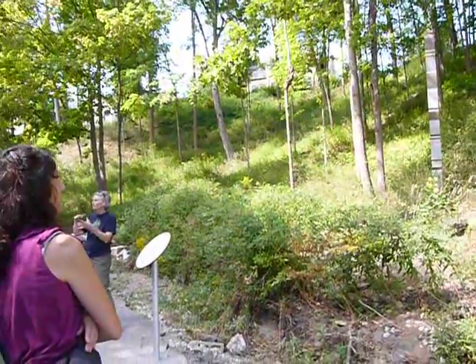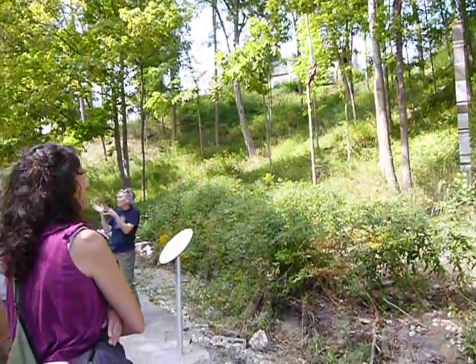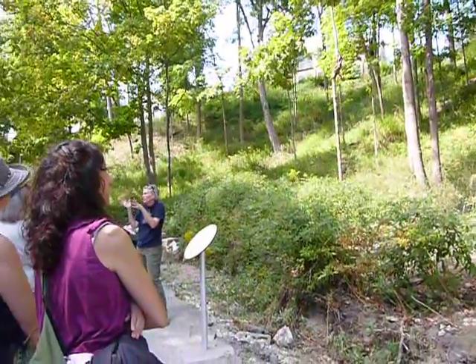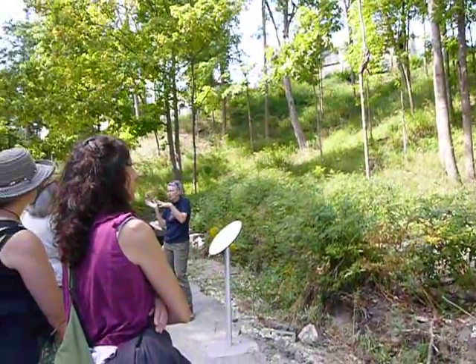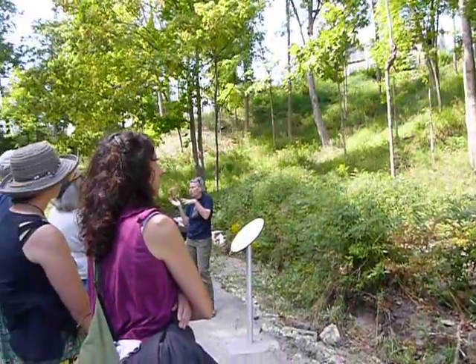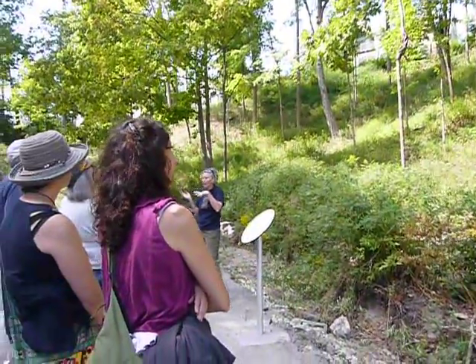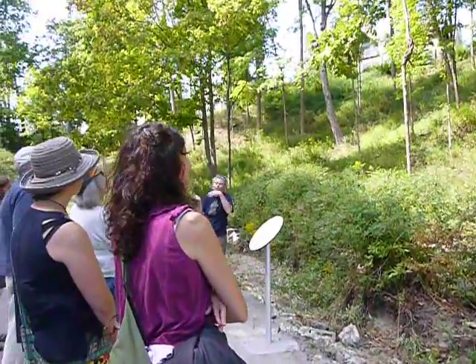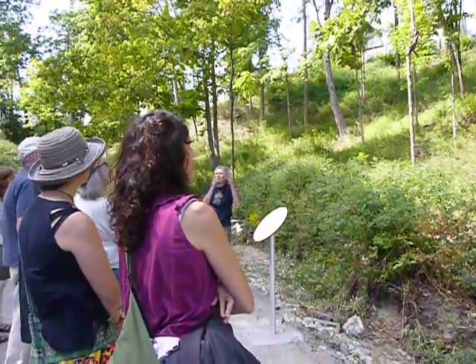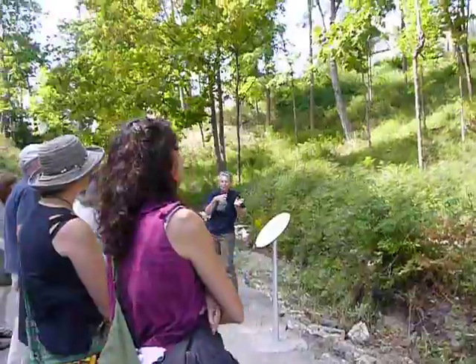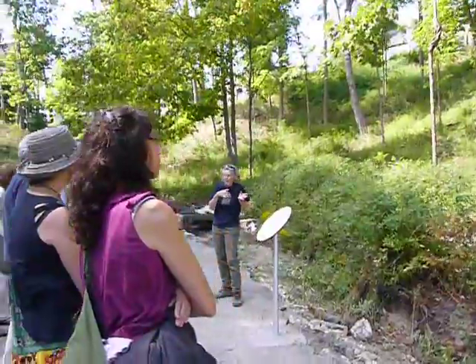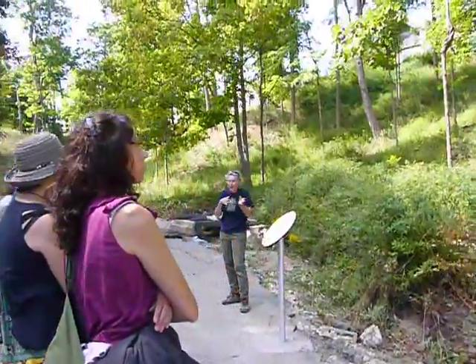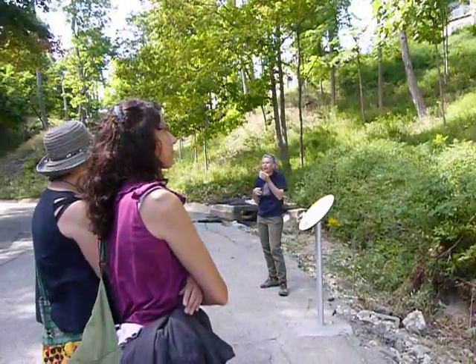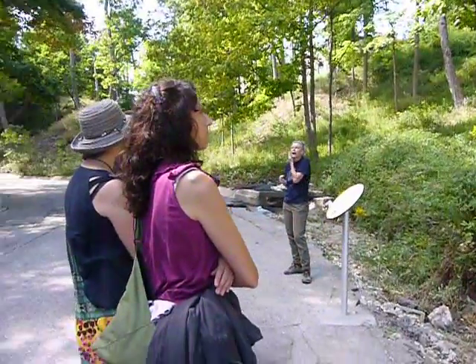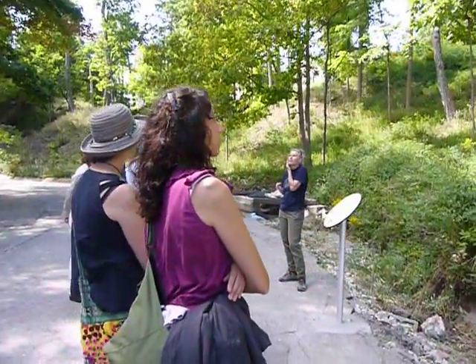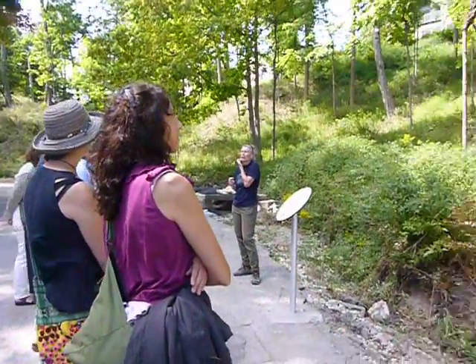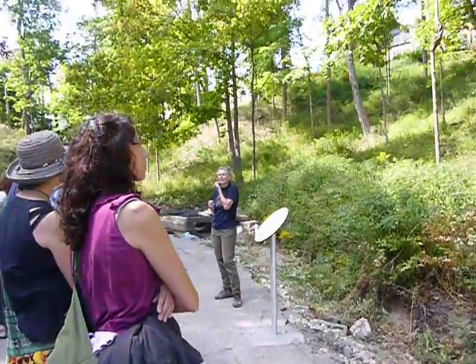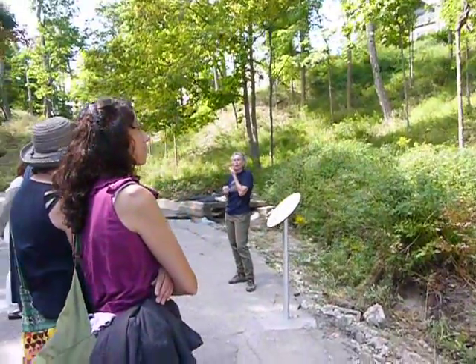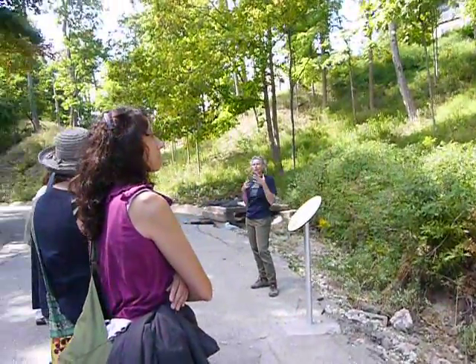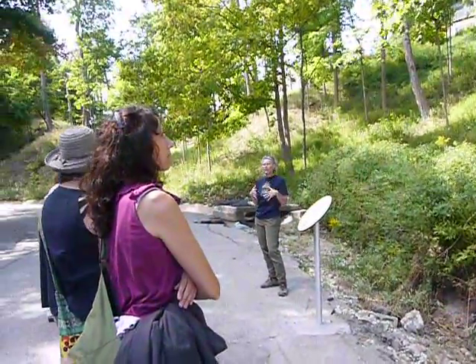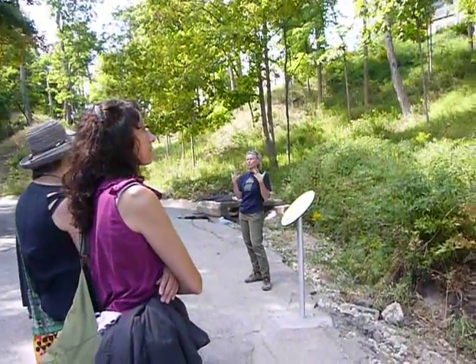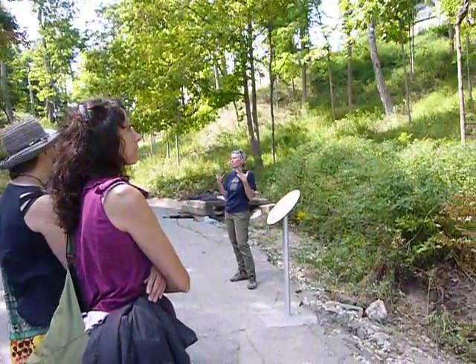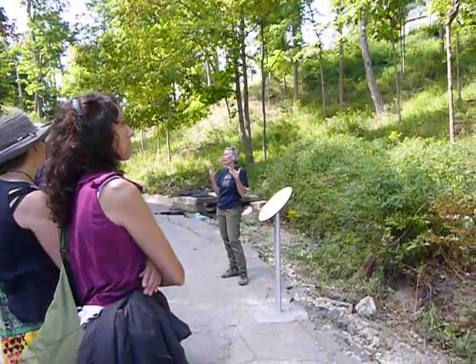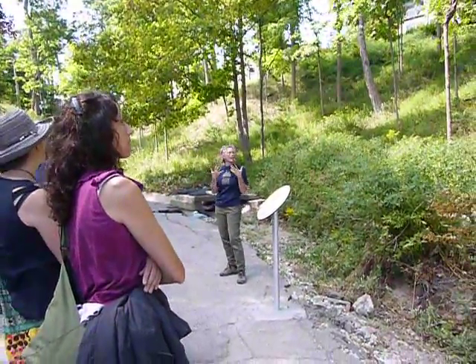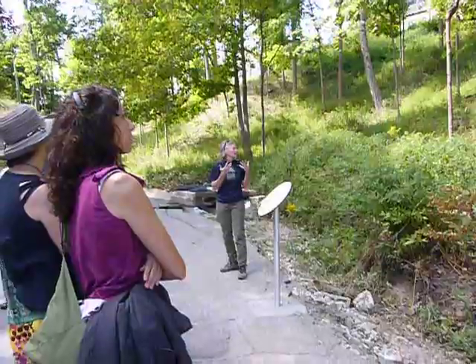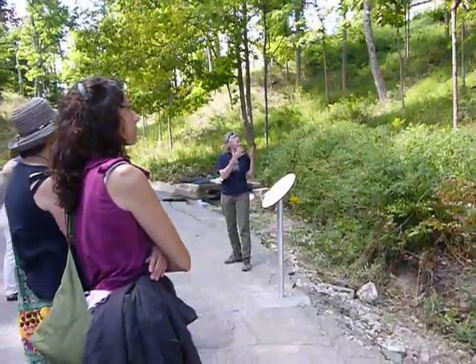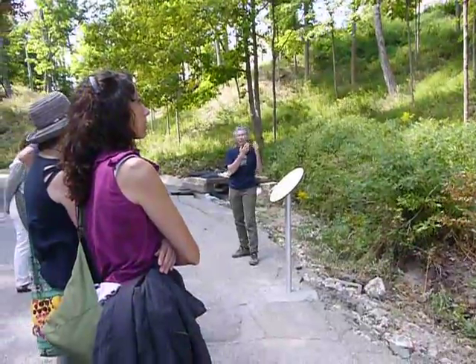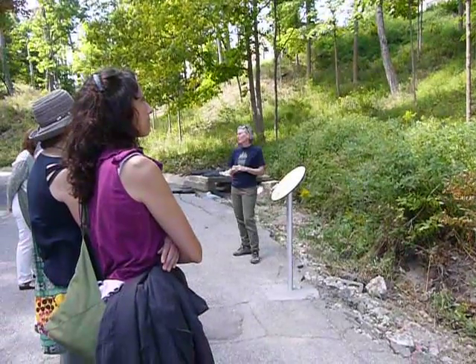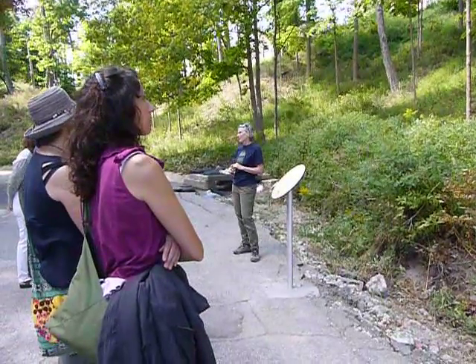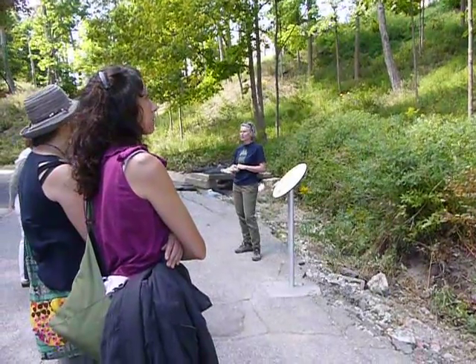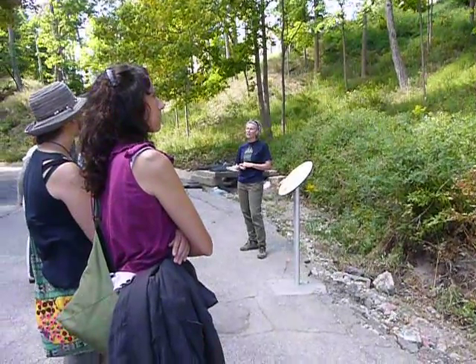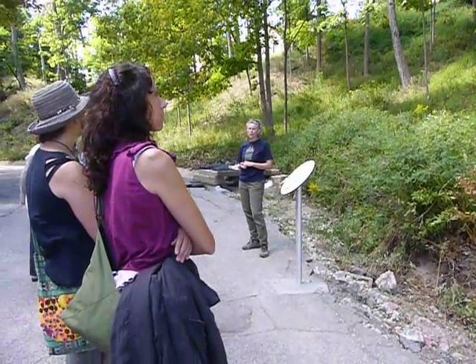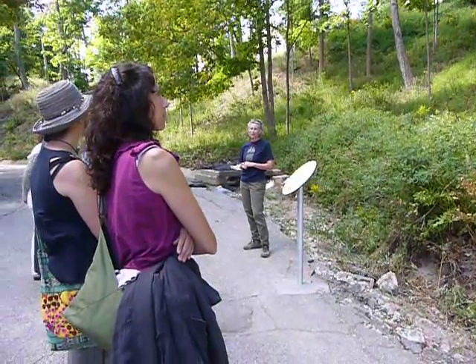What does it mean when the leaves look a certain way or the birds are doing something? Part of this is a way of trying to give voice to the landscape. That's what this work is about.